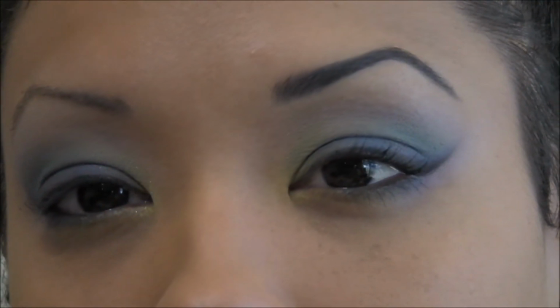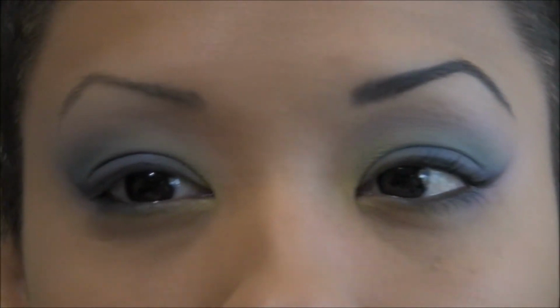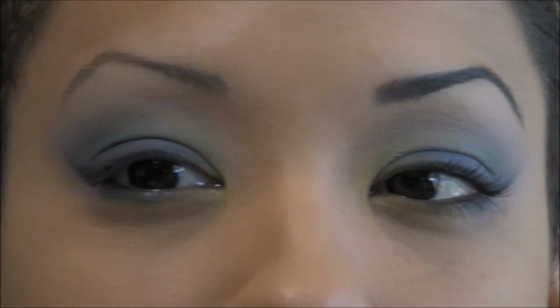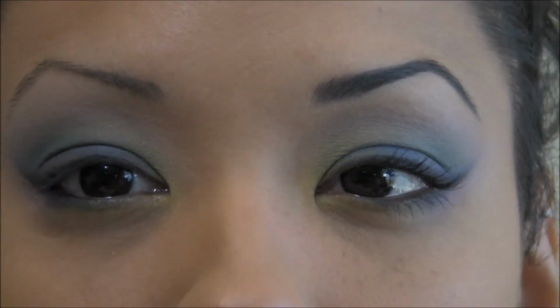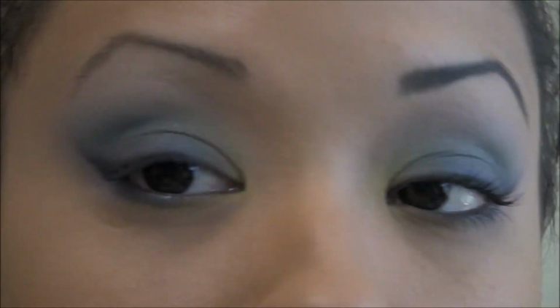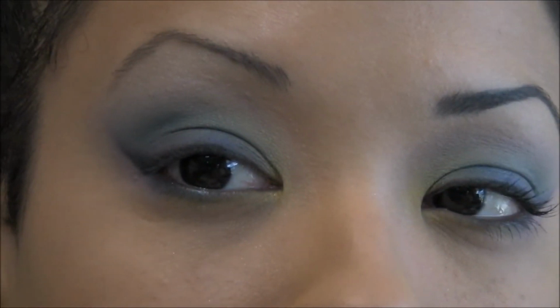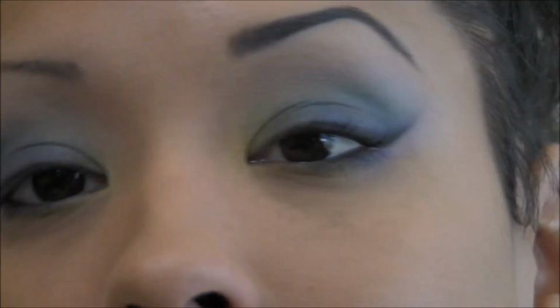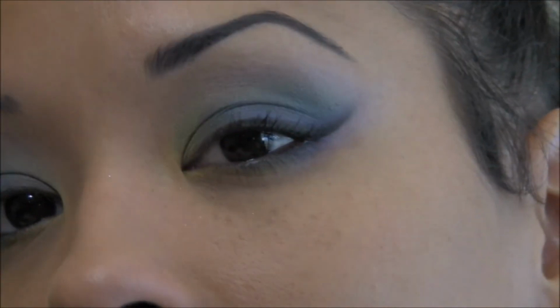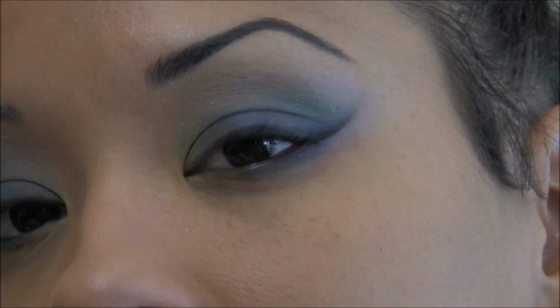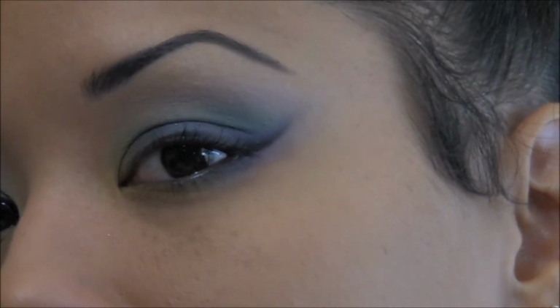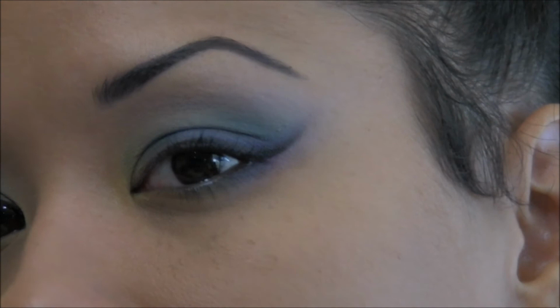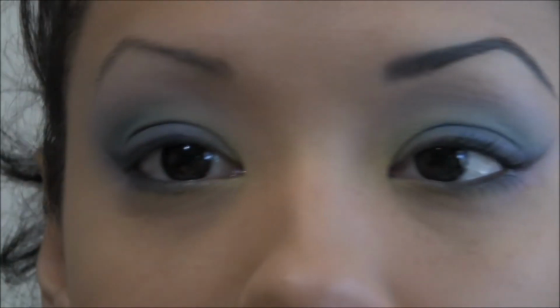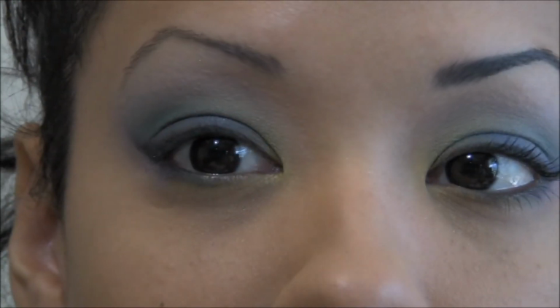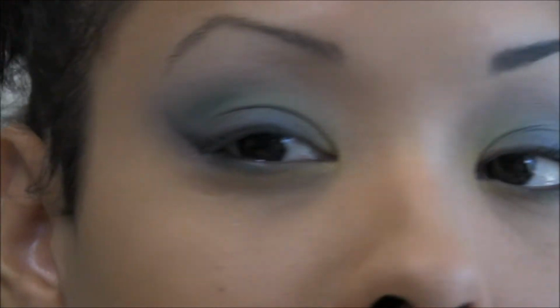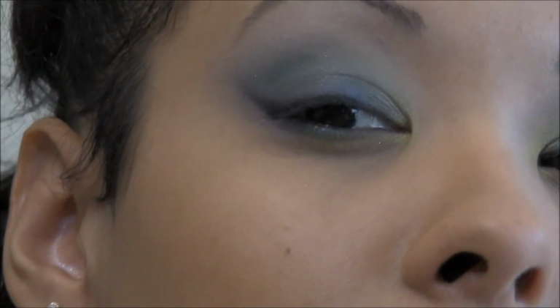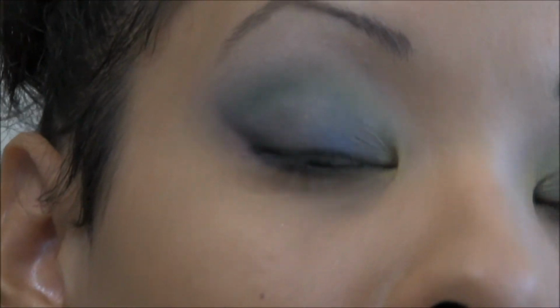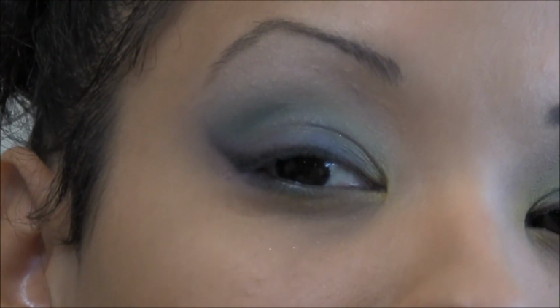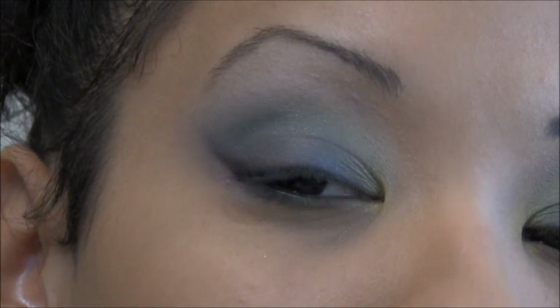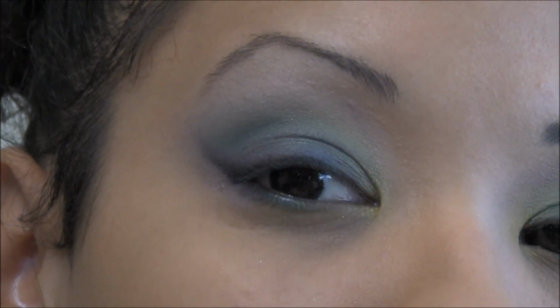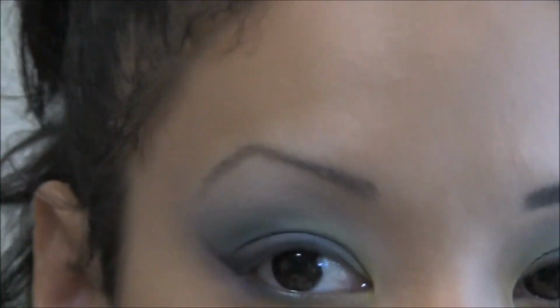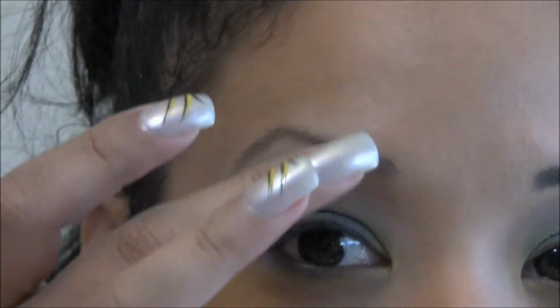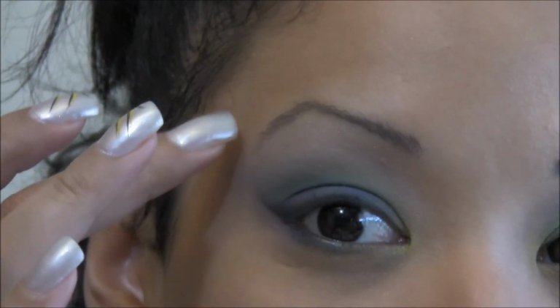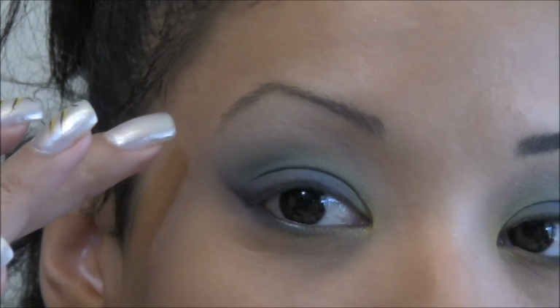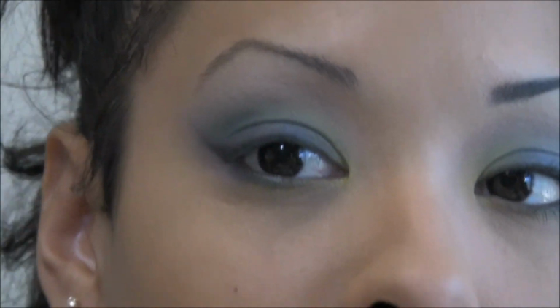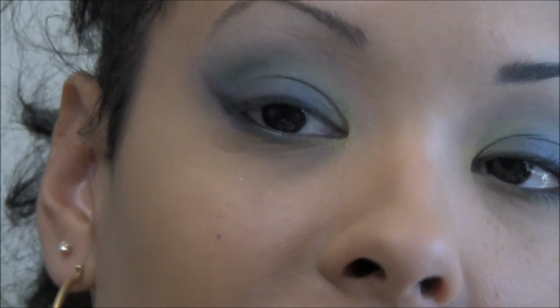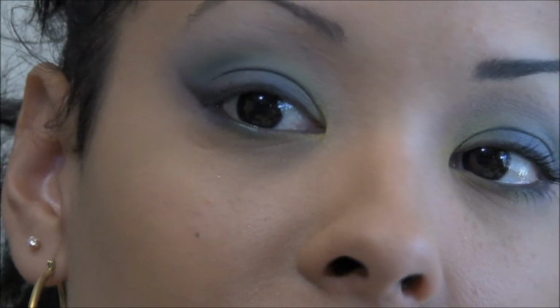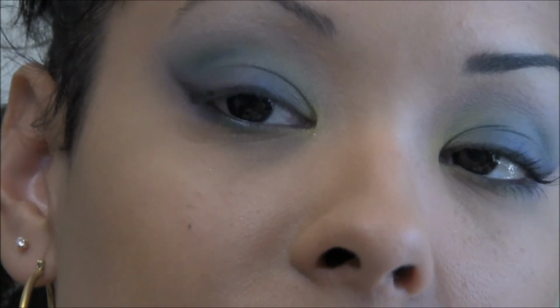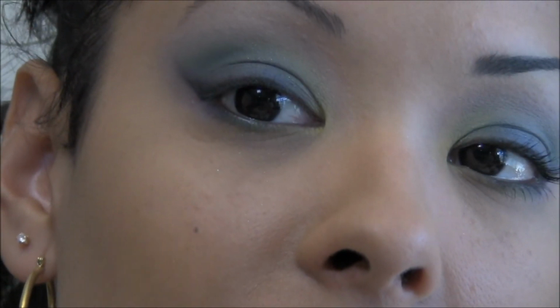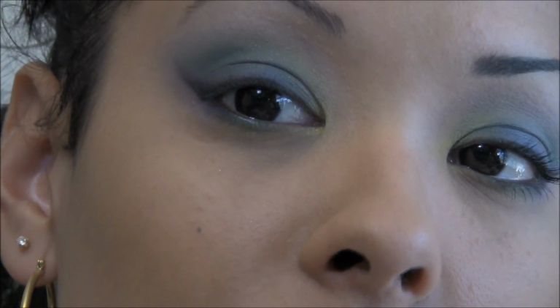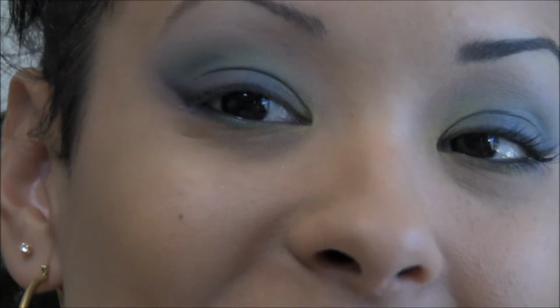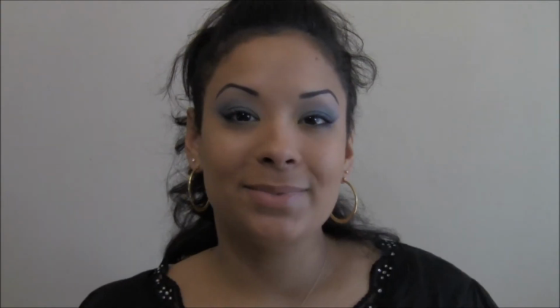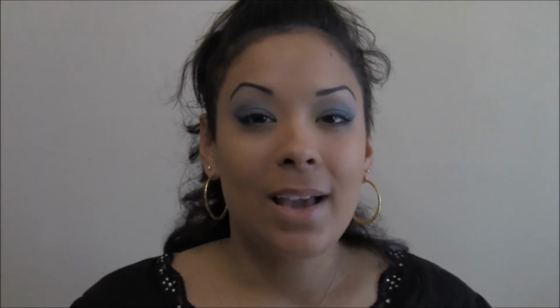I'm pretty satisfied with the liner now. I feel they match, and that's as close as it's going to get. I'm going to go ahead and apply mascara, finish the brow, and I'll be right back.